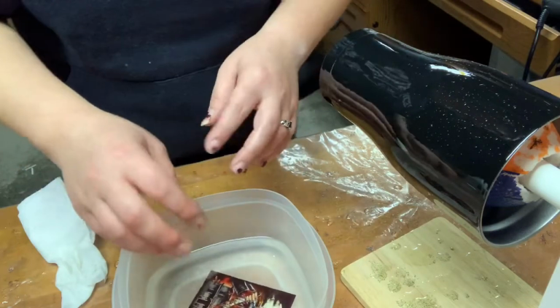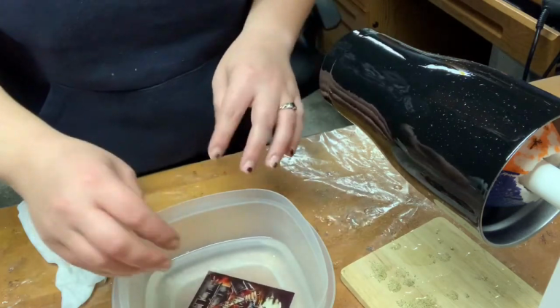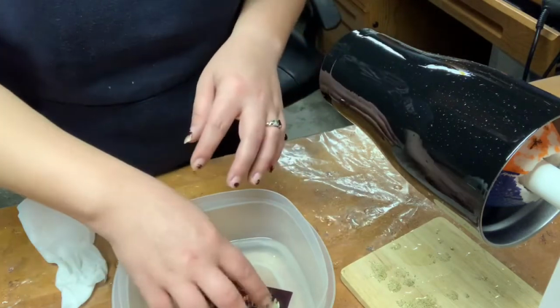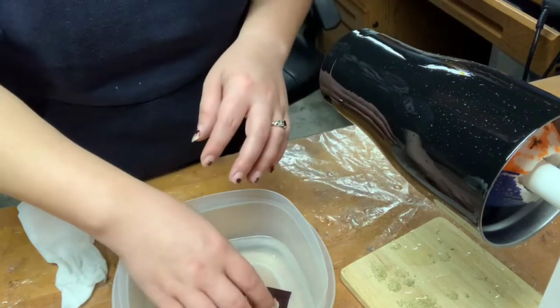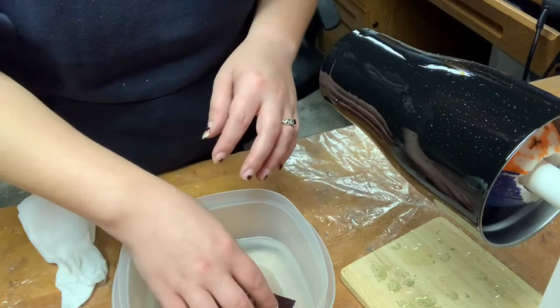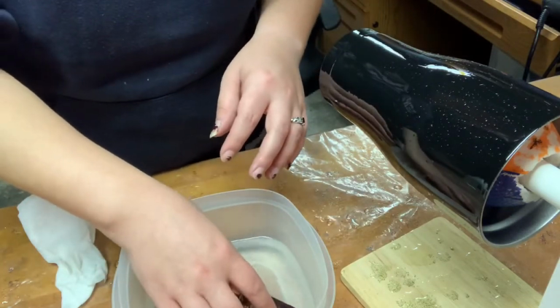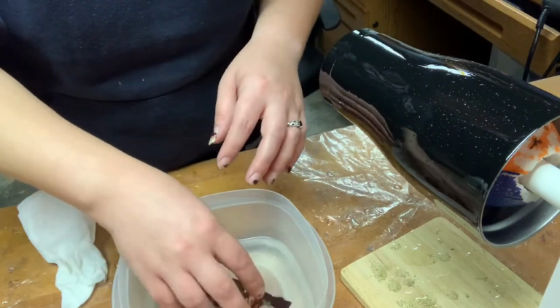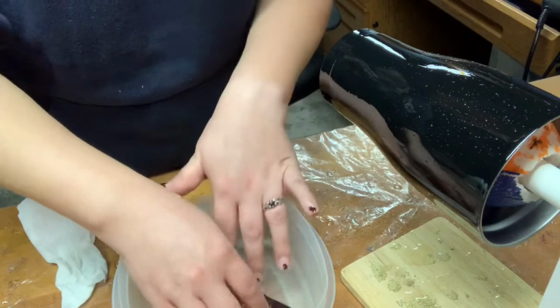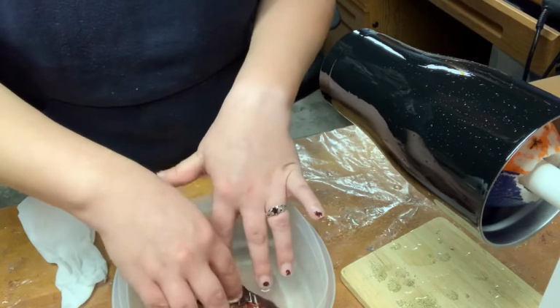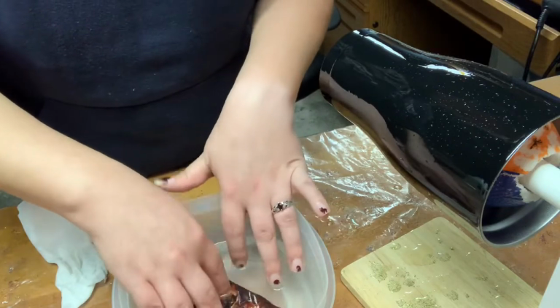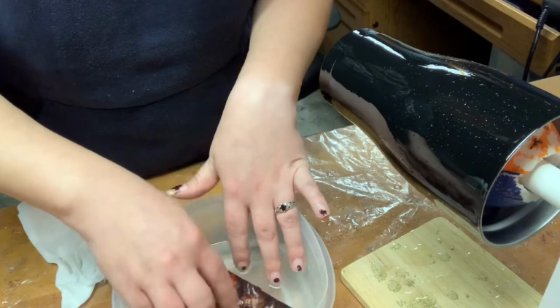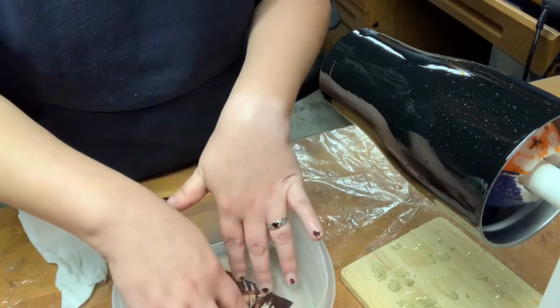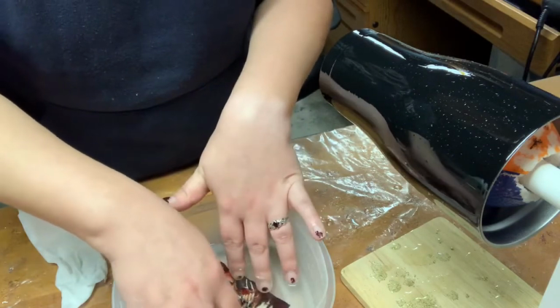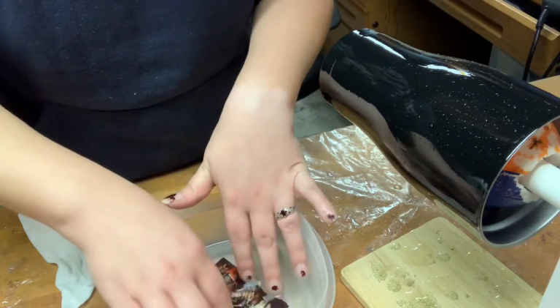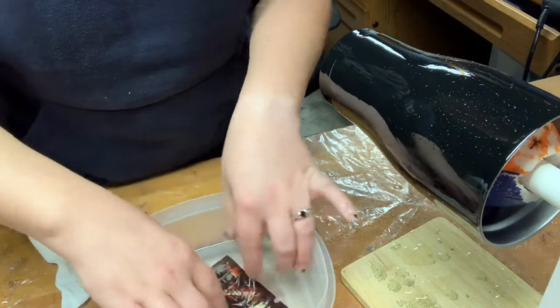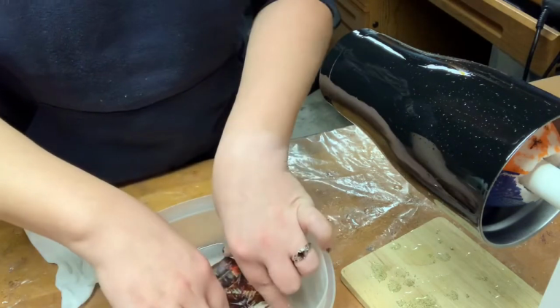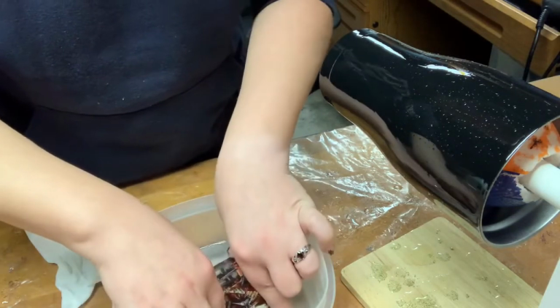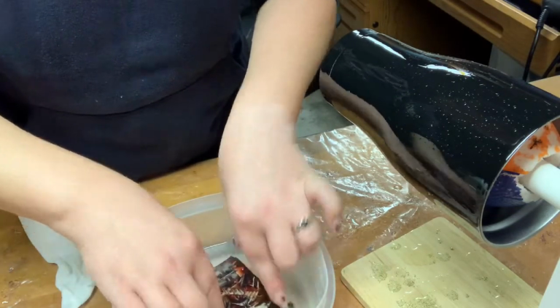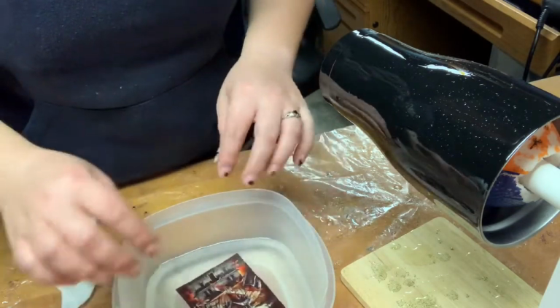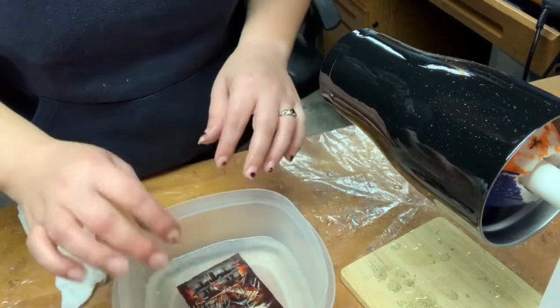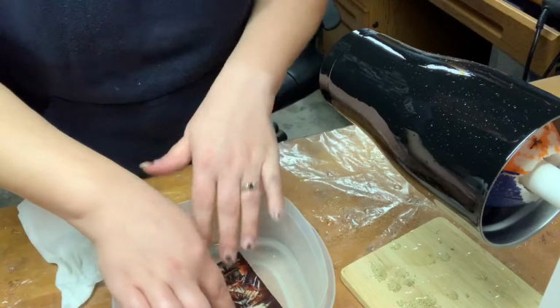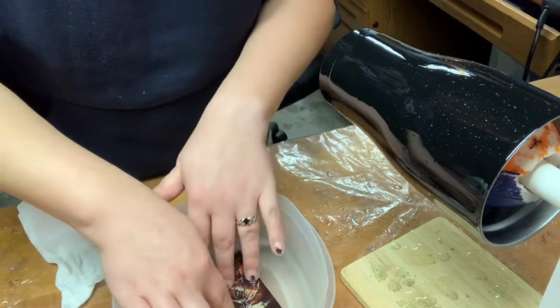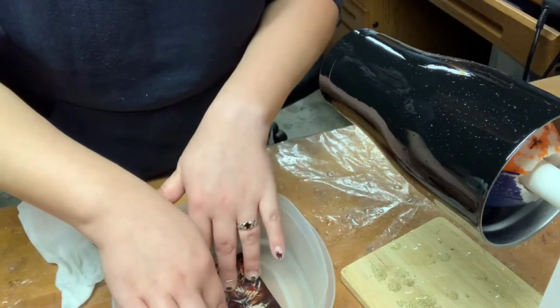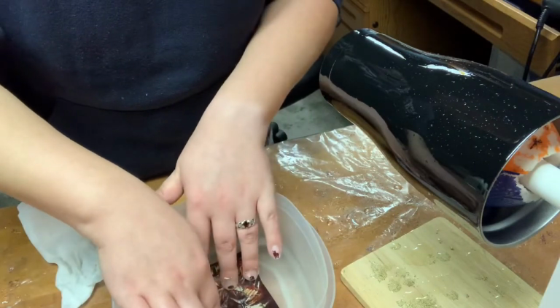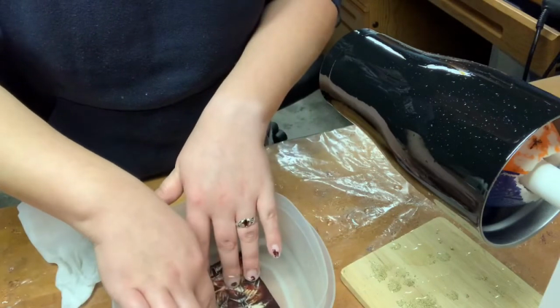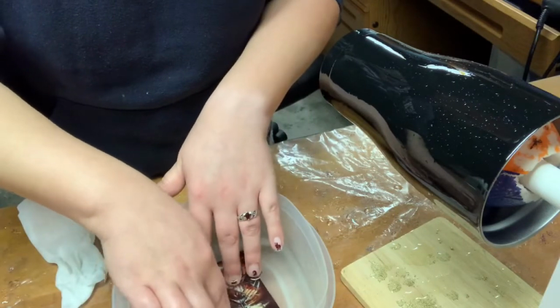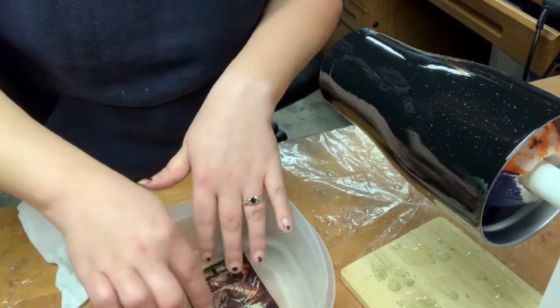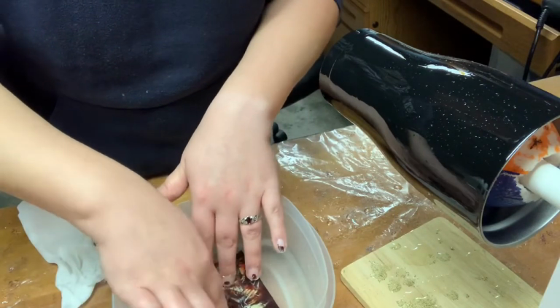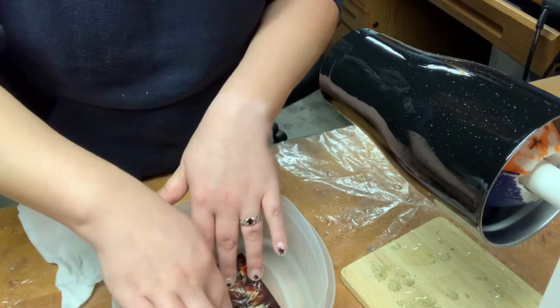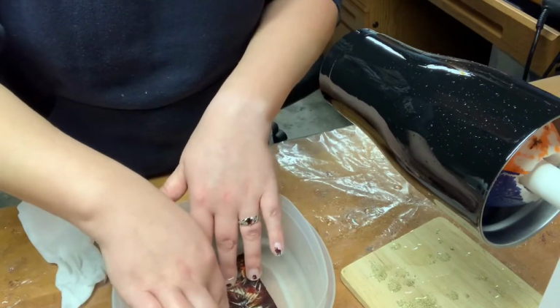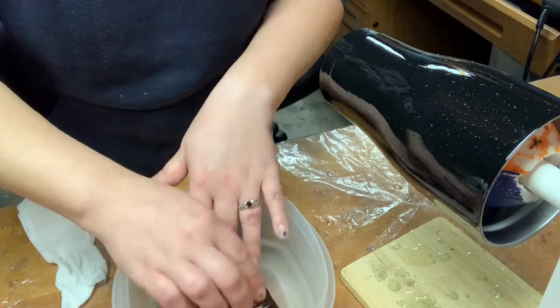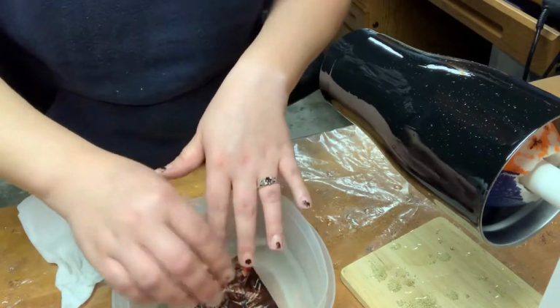They do tend to curl up when you first put them in water, but you want to put your hands in and push the sides down. Because if it curls up and you let it do that, it's going to stick to itself and then you're just going to ruin it.